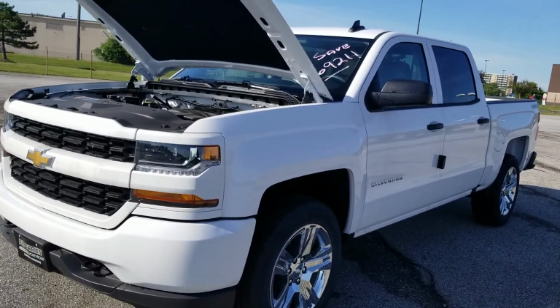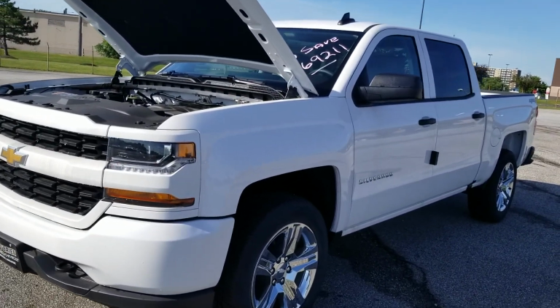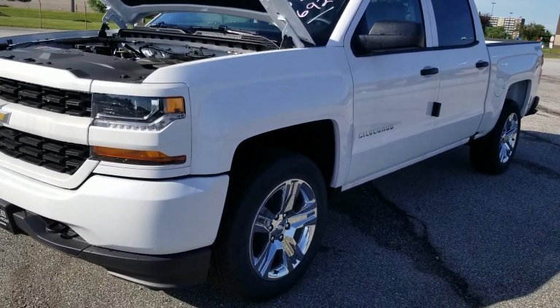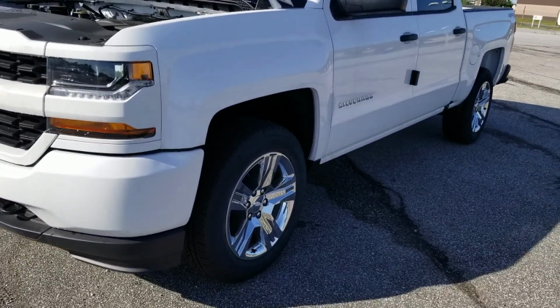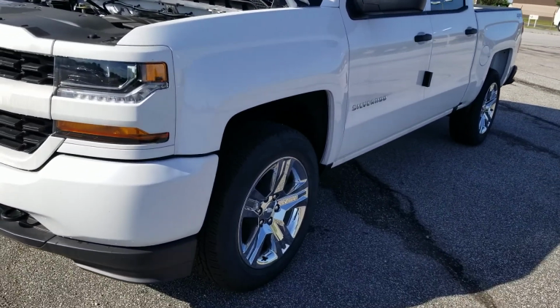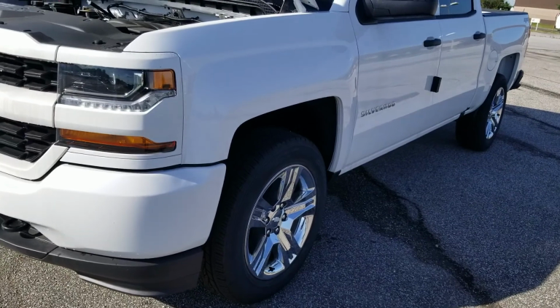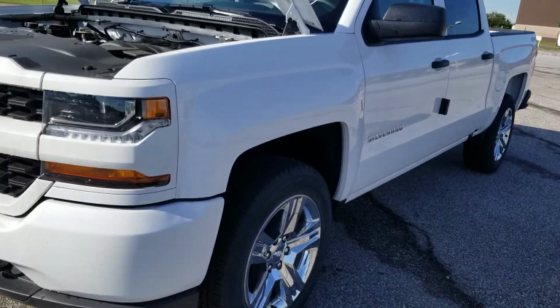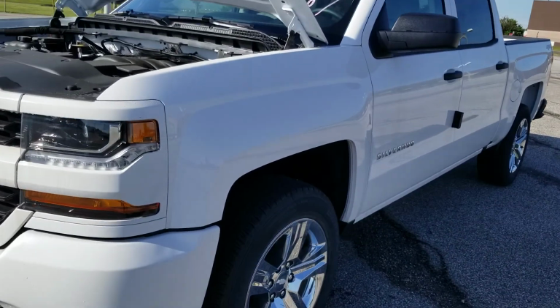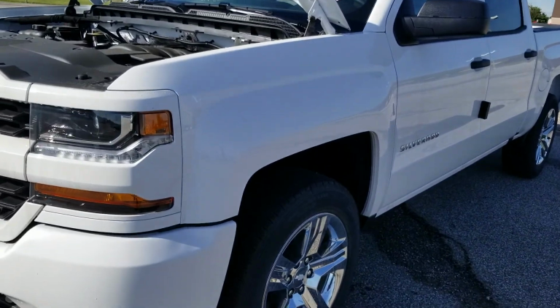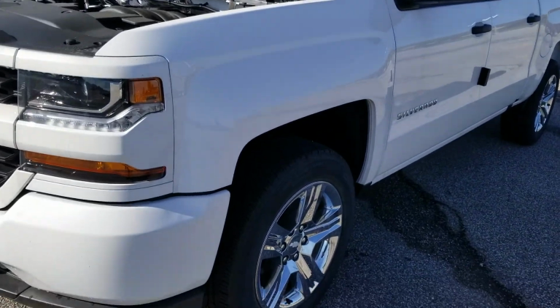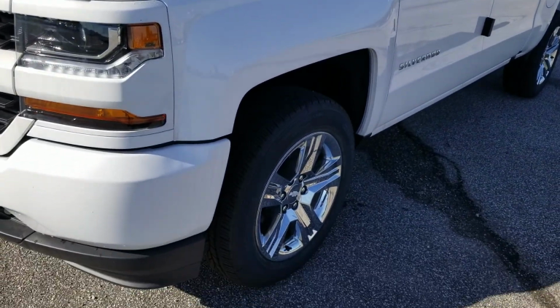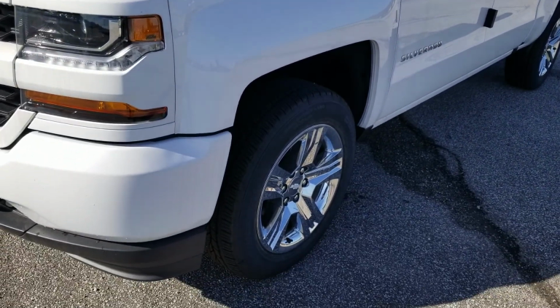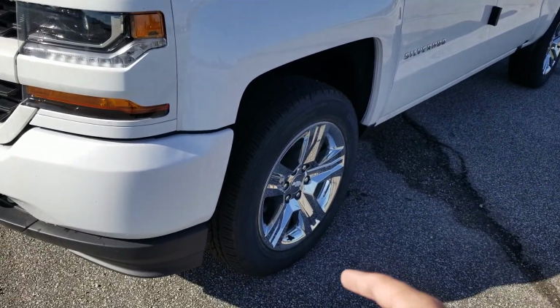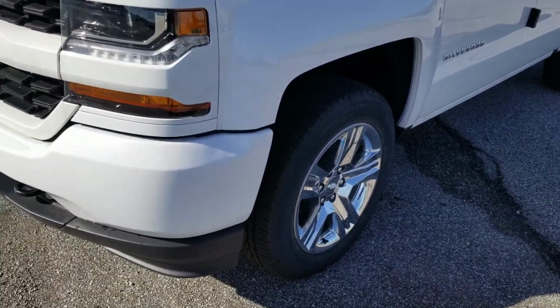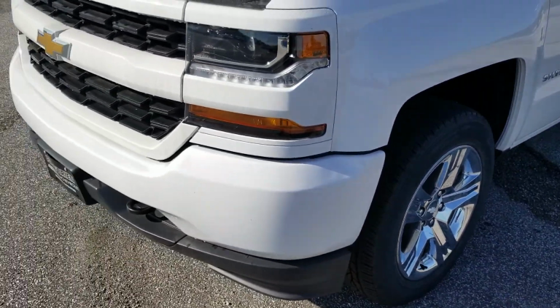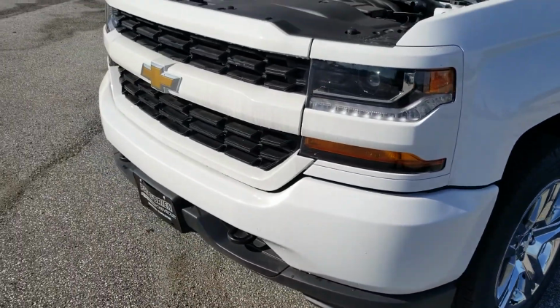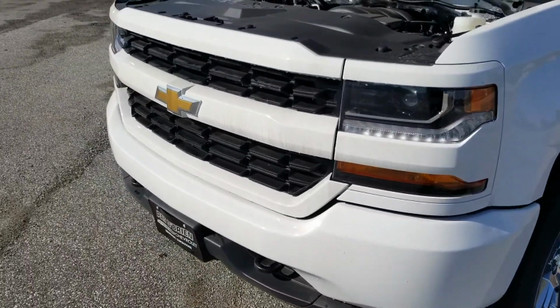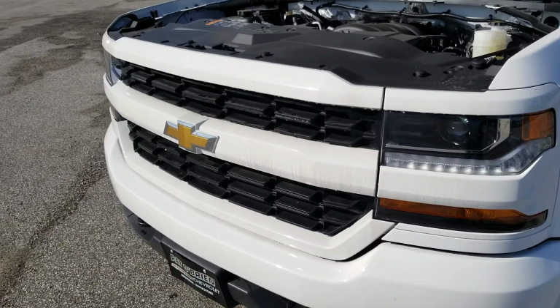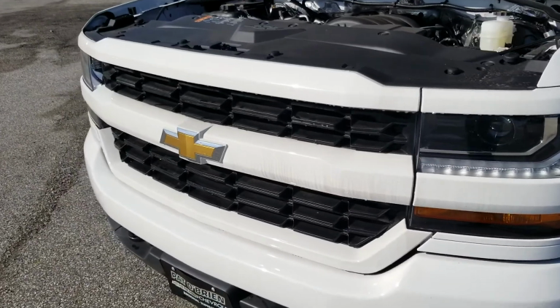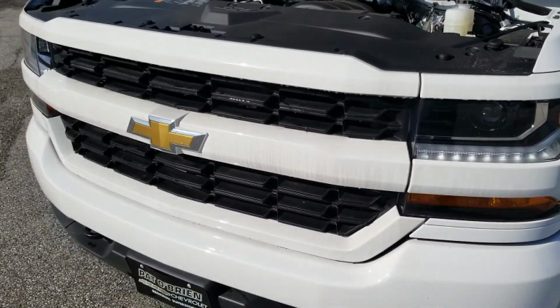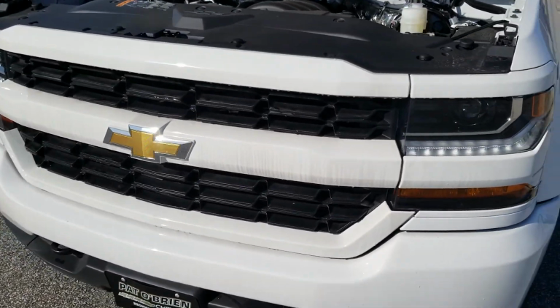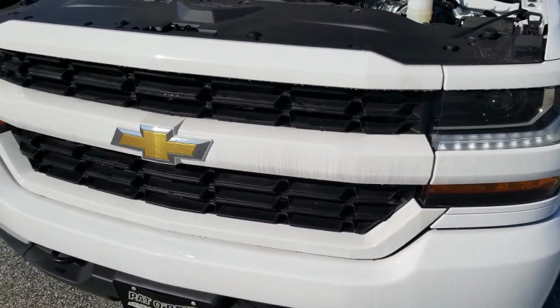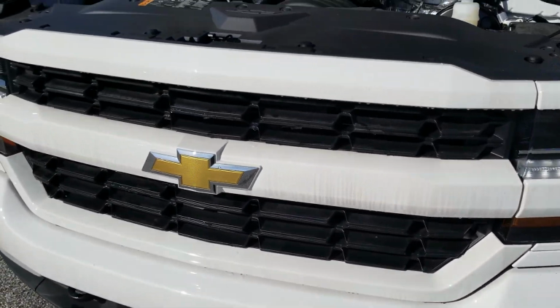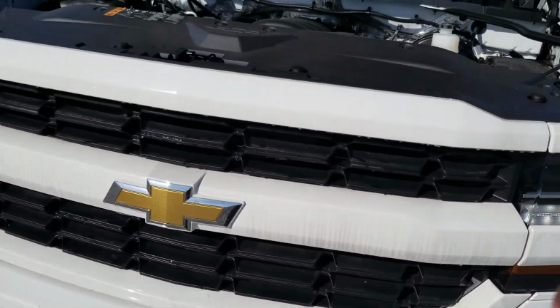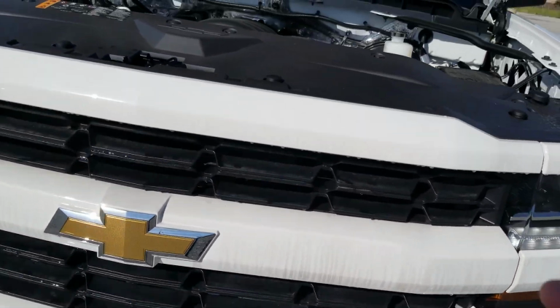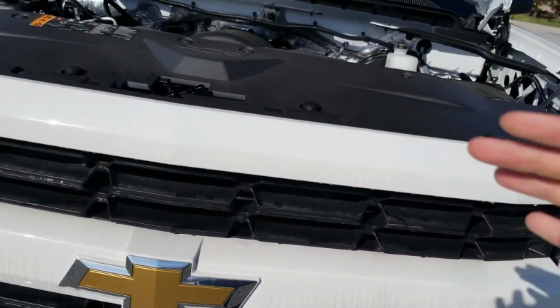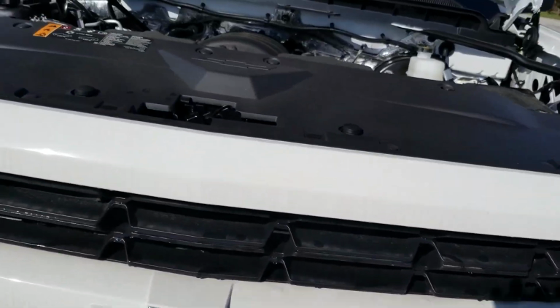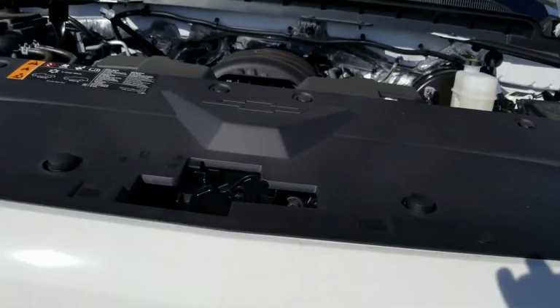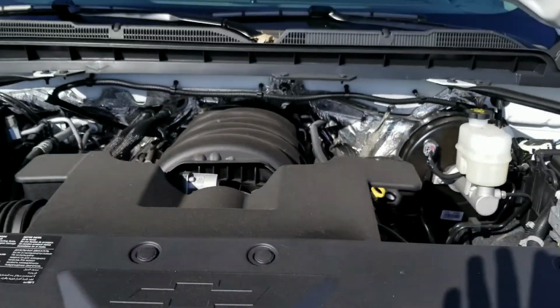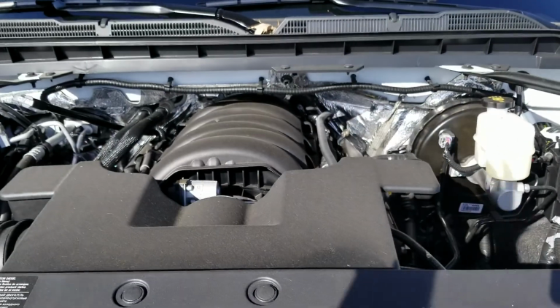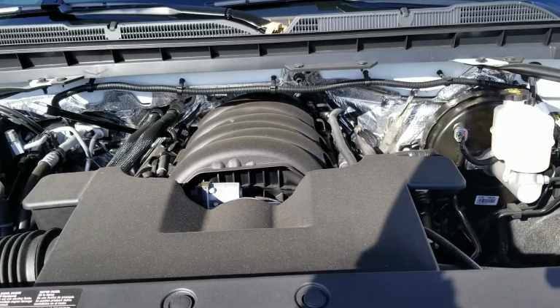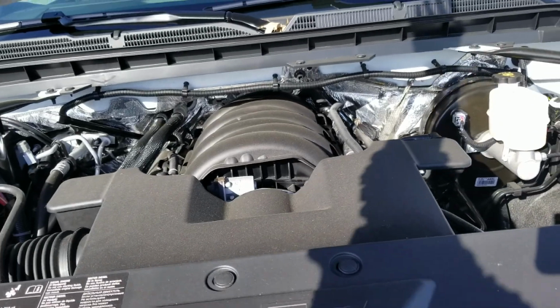I really like the Custom because it gives you kind of everything that you need on the vehicle. It gives it a sharp look with the 20-inch chrome rims and the body color grille, which looks really nice with the Summit White. It has the 5.3 liter V8.